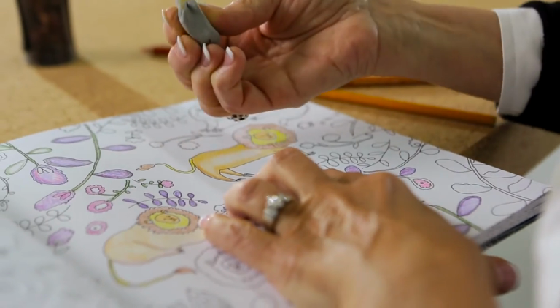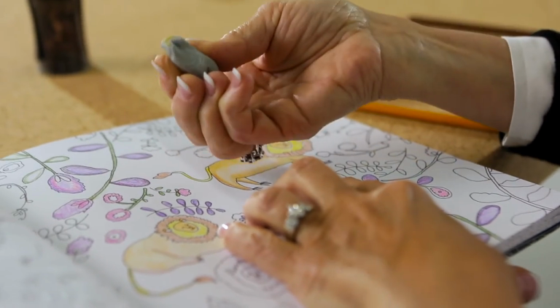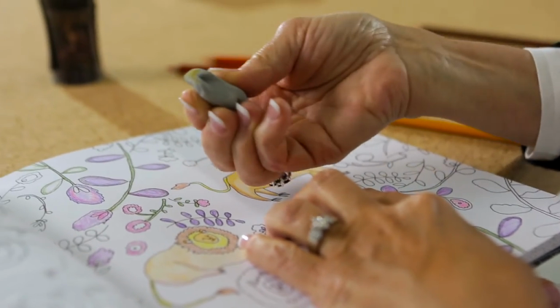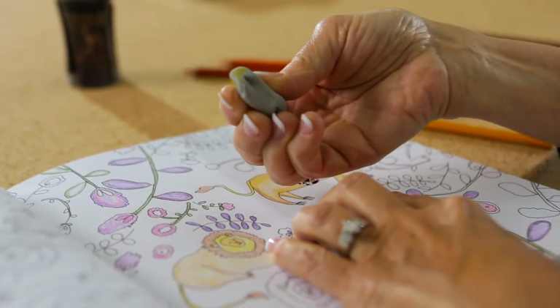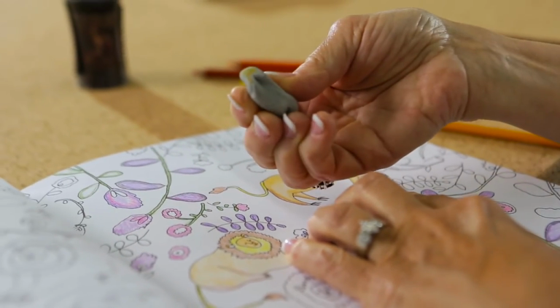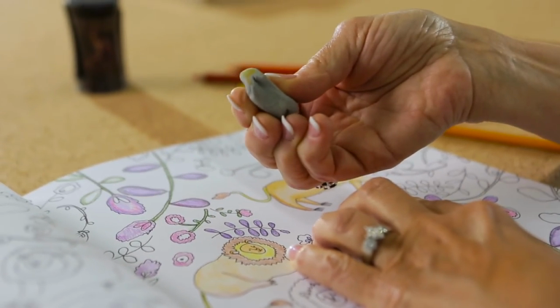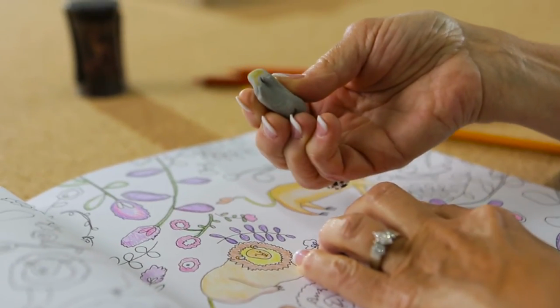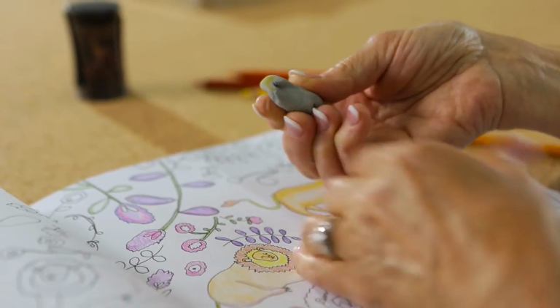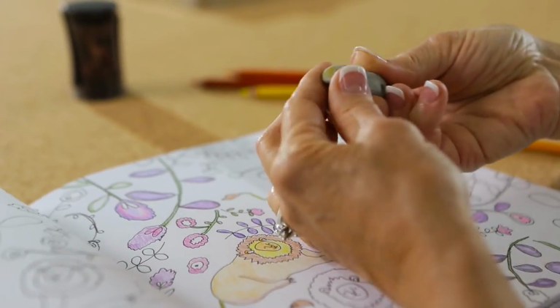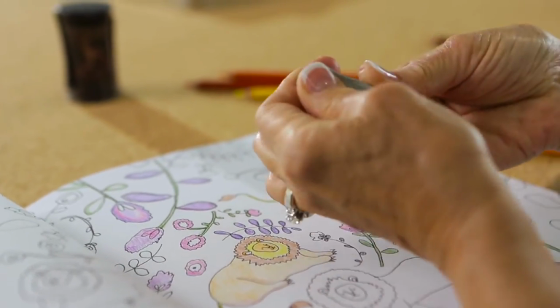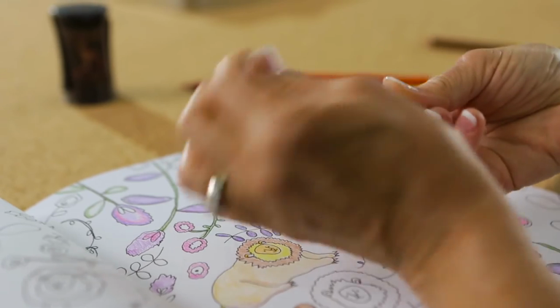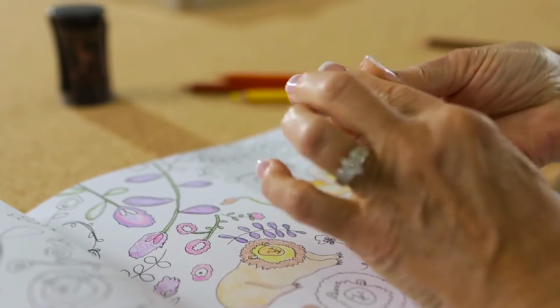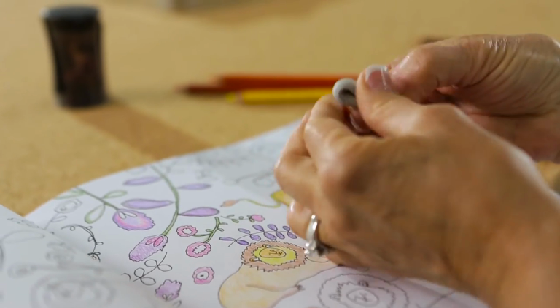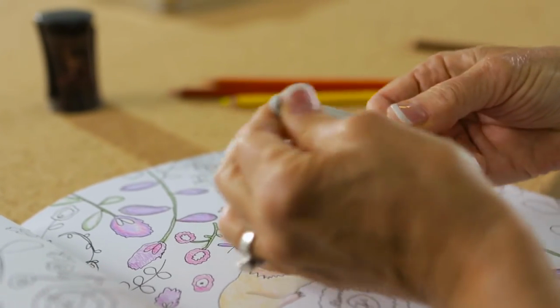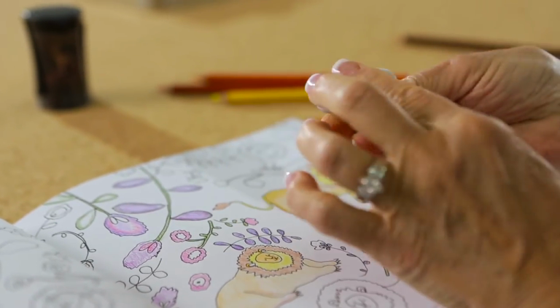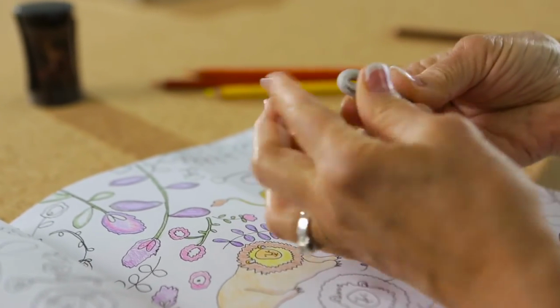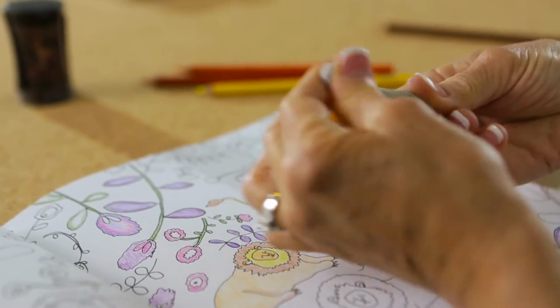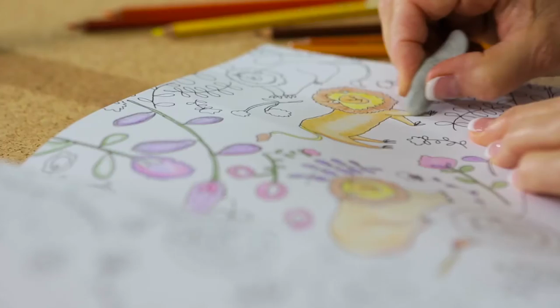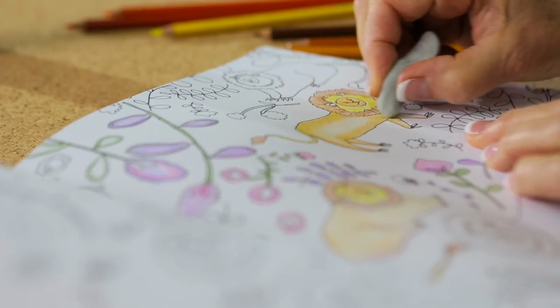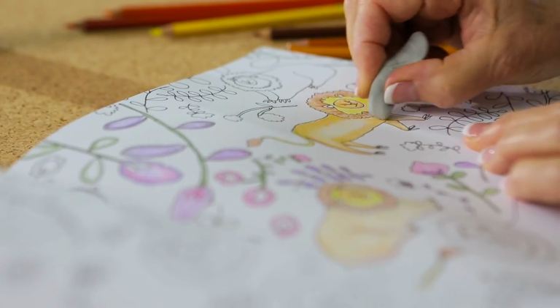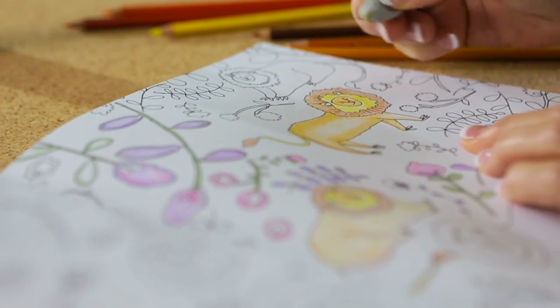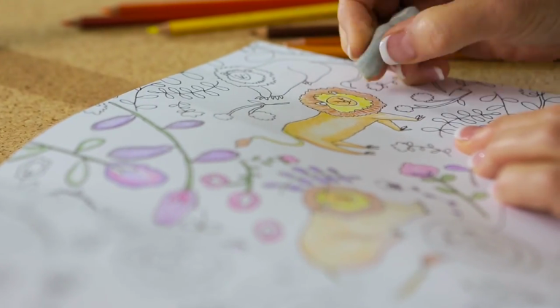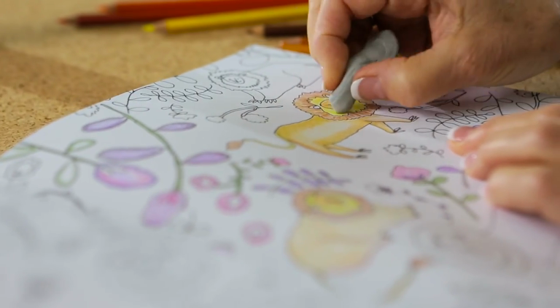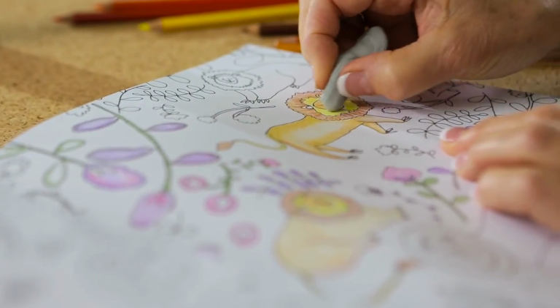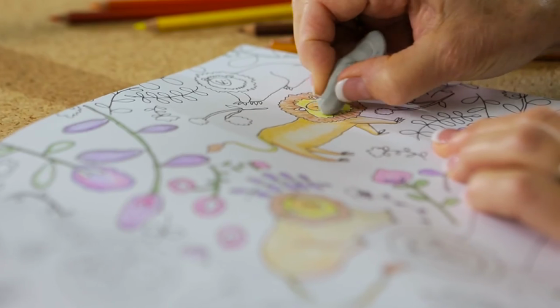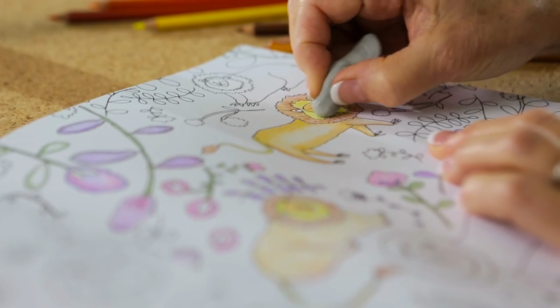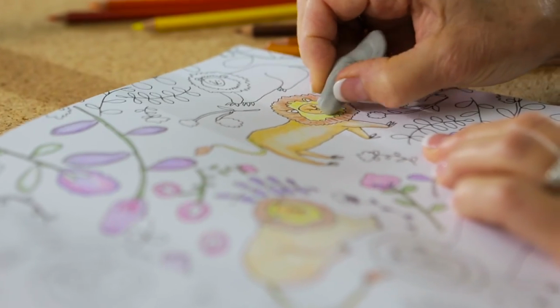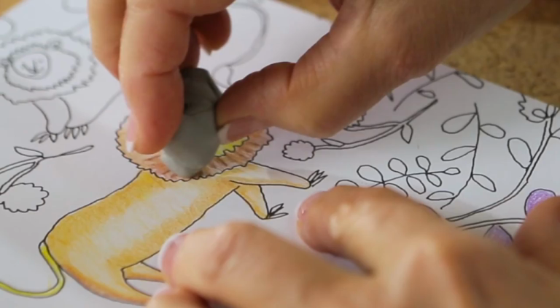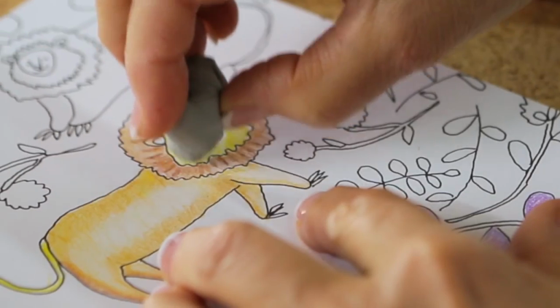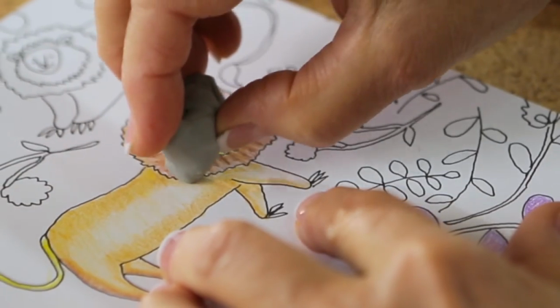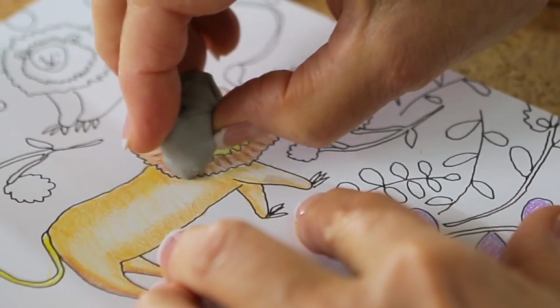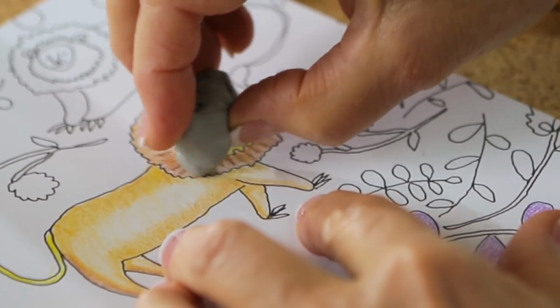As you erase with the kneaded eraser, it will absorb the color. So stretch it and knead it to clean it. Notice that this eraser doesn't wrinkle or damage your paper — that's one of the beauties of this eraser.